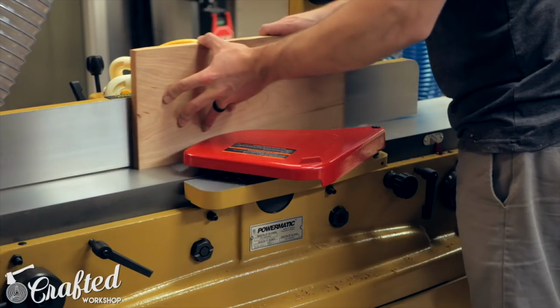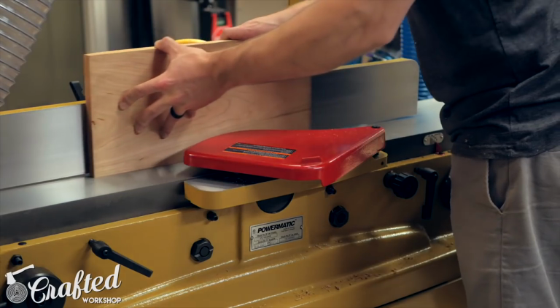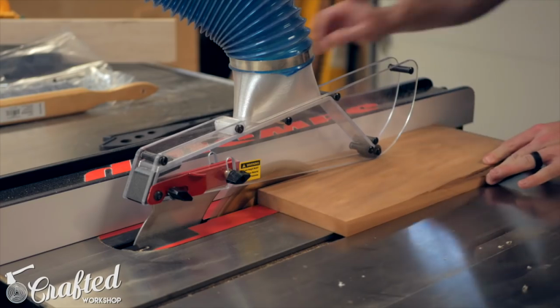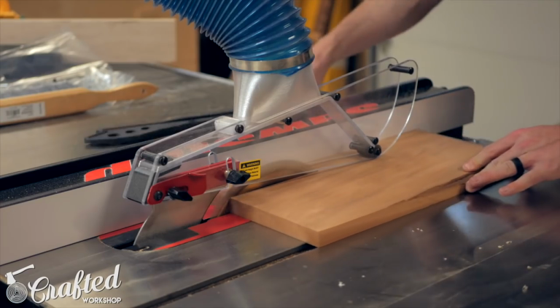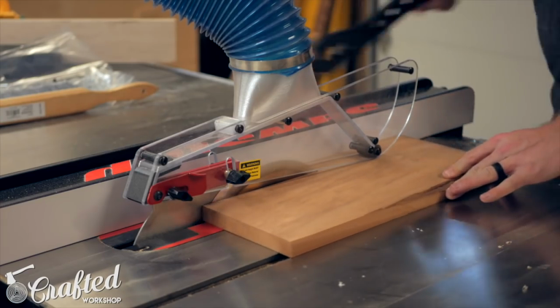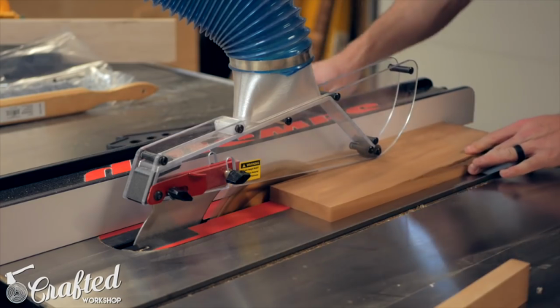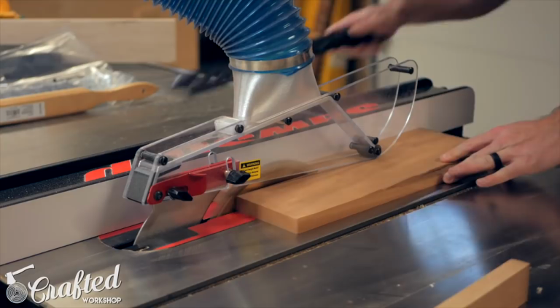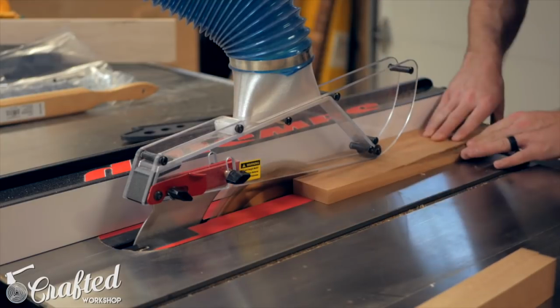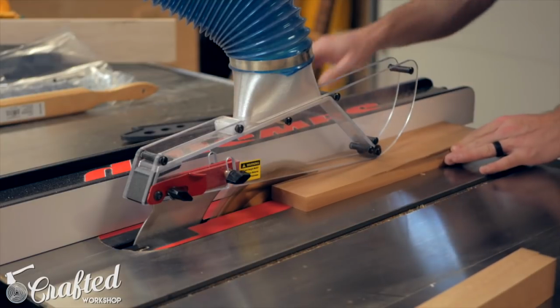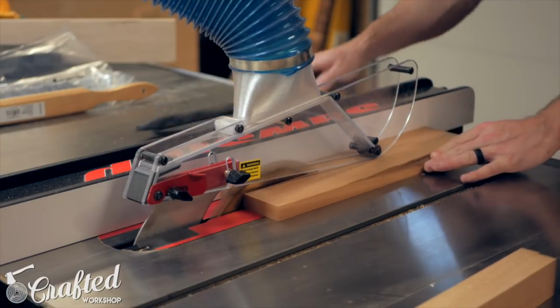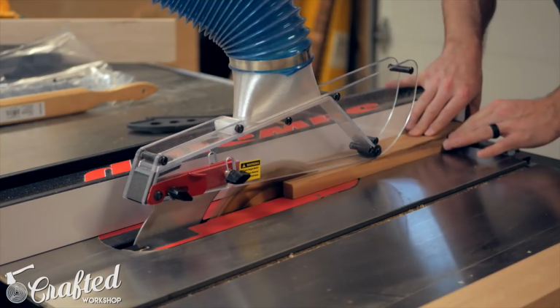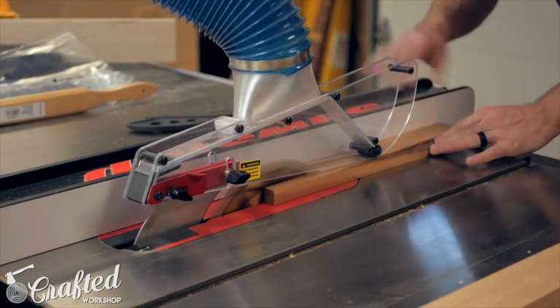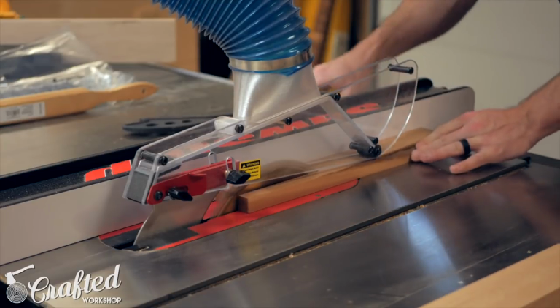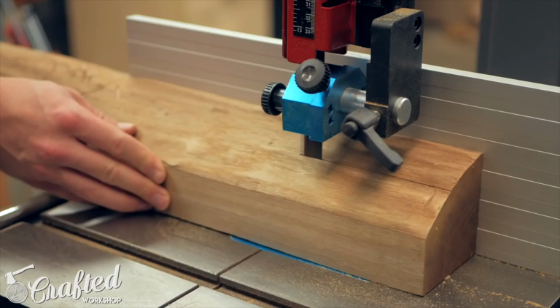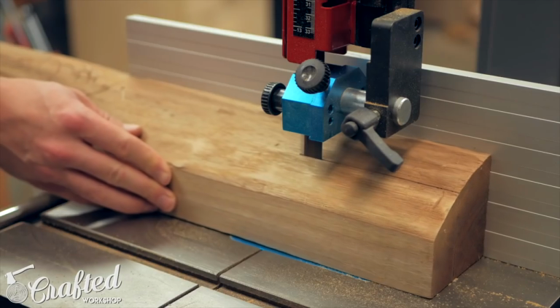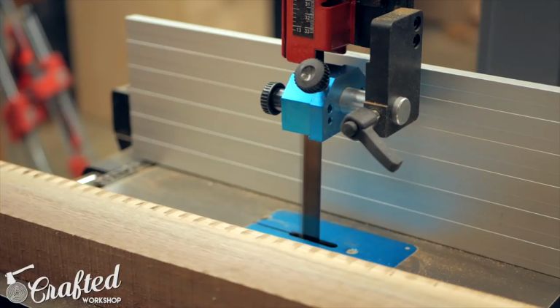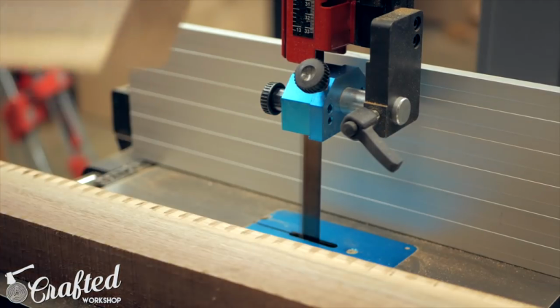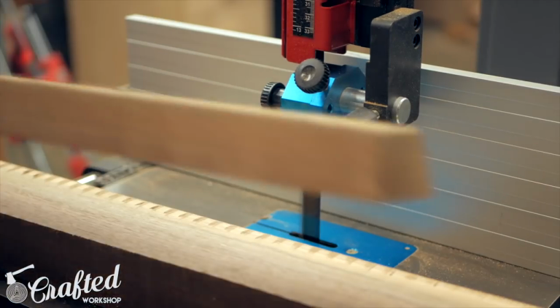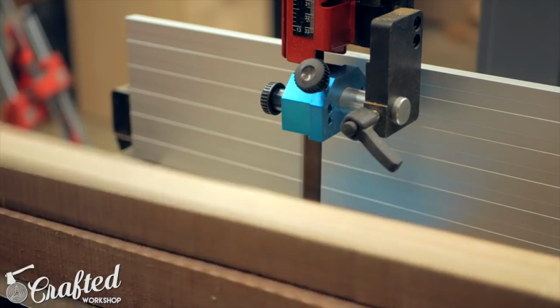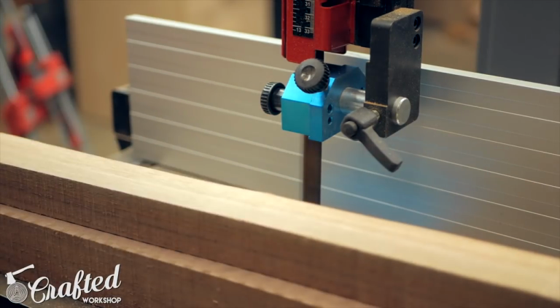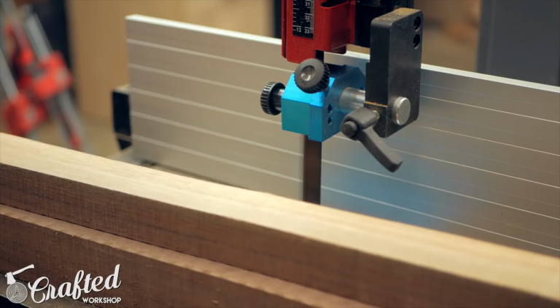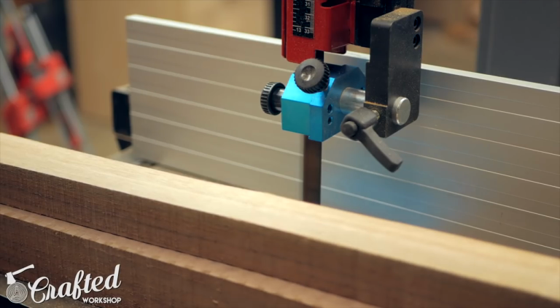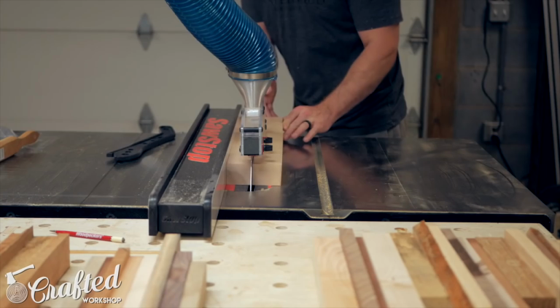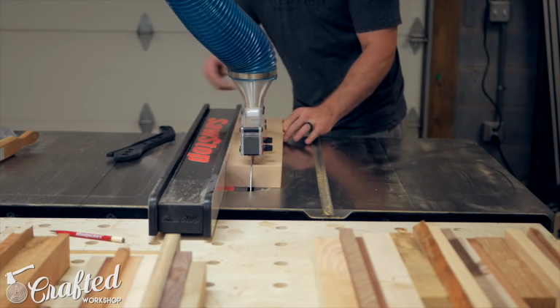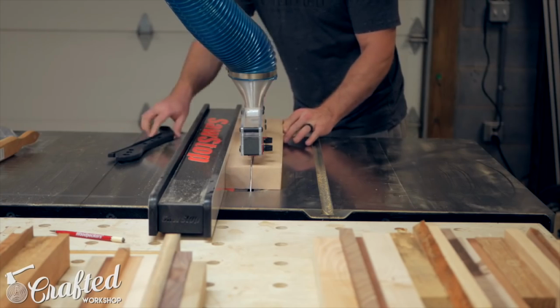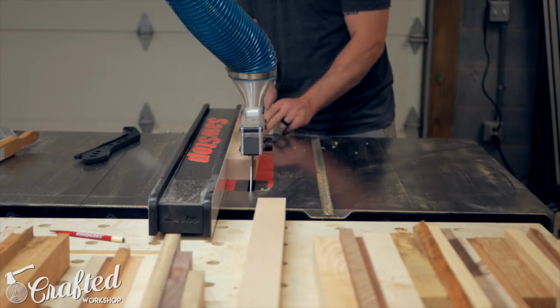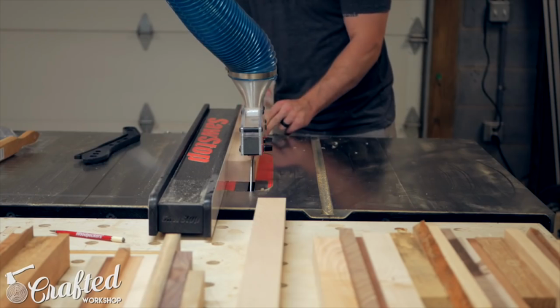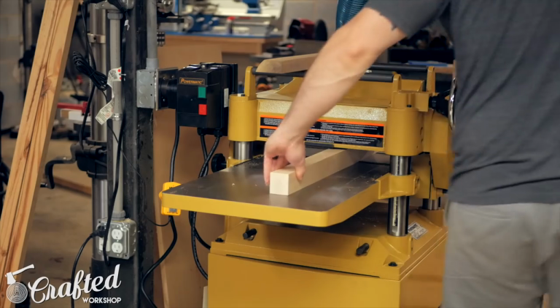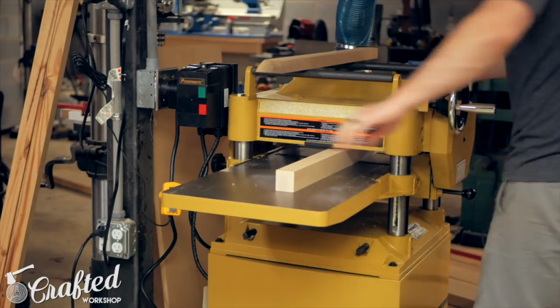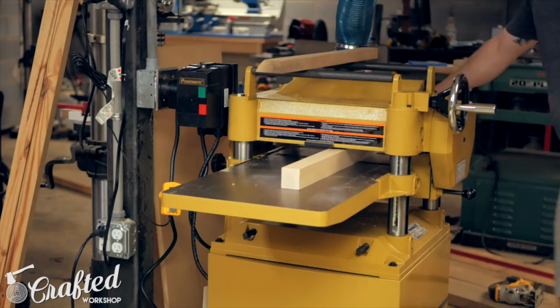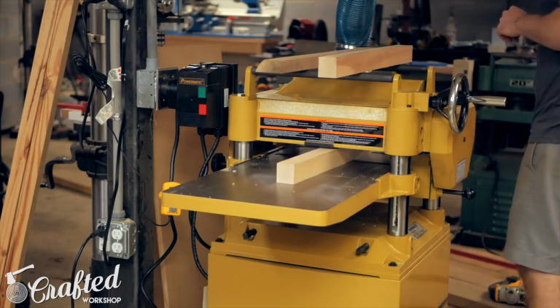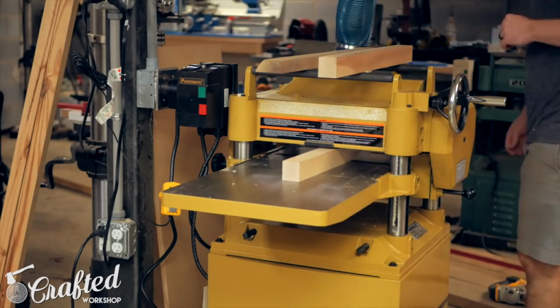Next I just kept repeating these steps over and over until I had enough layers to make a table. This is a really time-consuming process with a lot of repetition, but the end result is pretty awesome and it's a great way to use up a bunch of scraps.